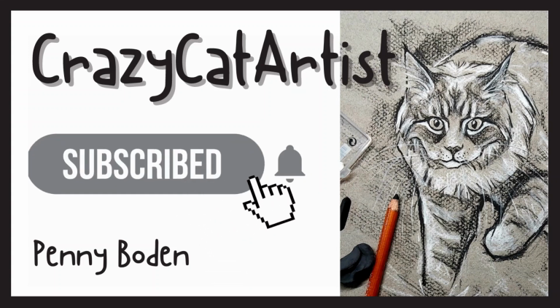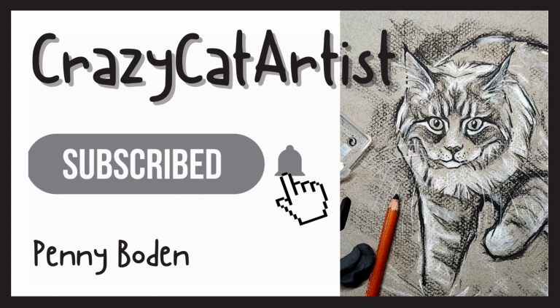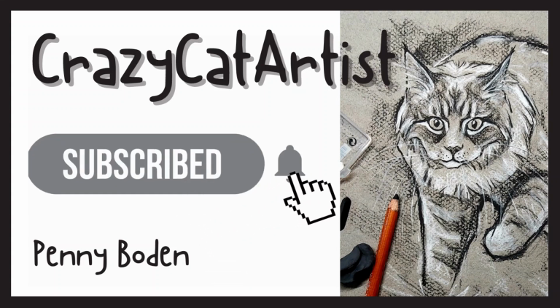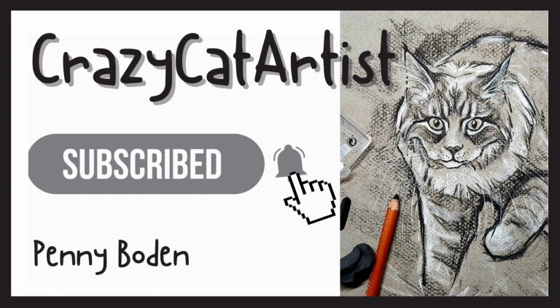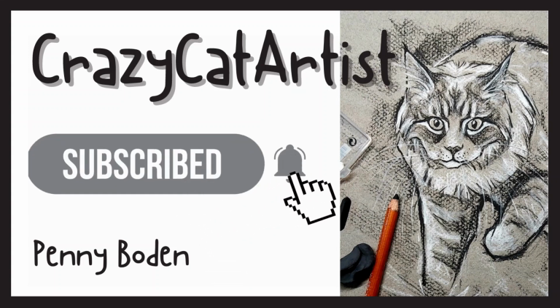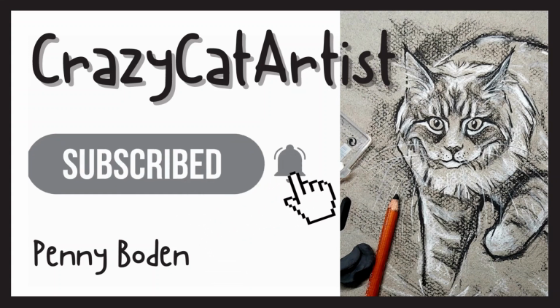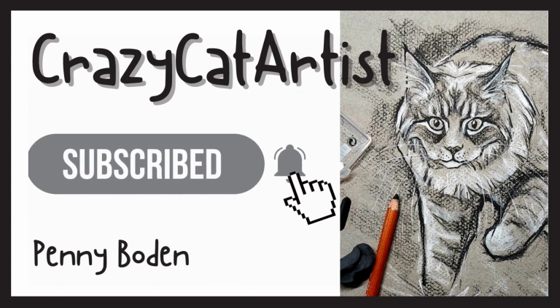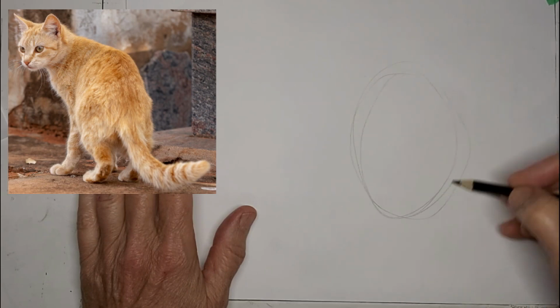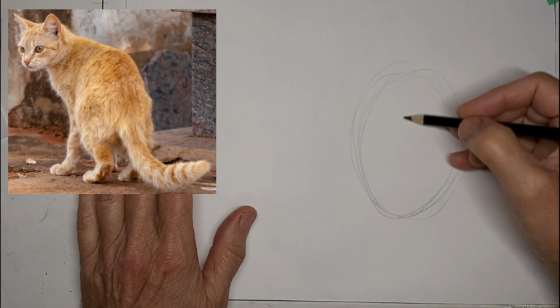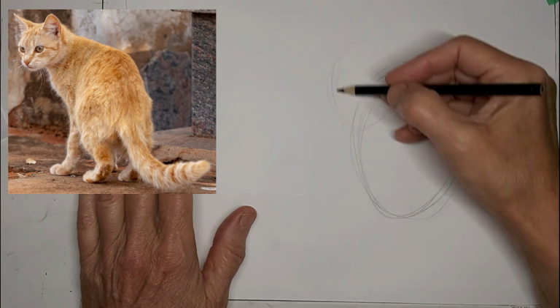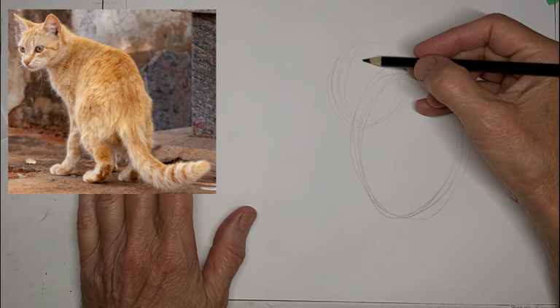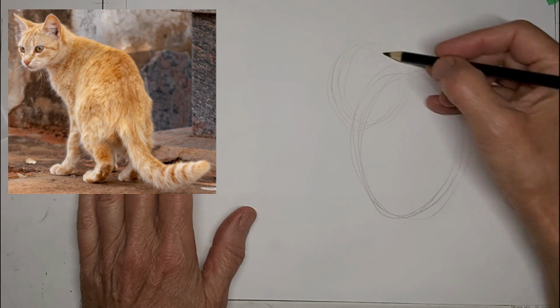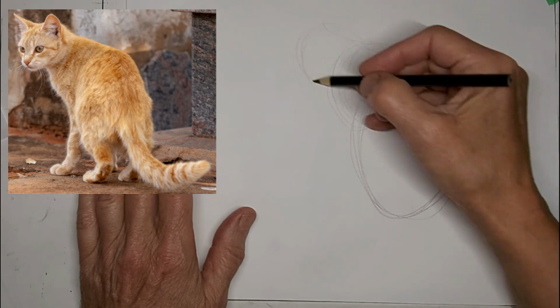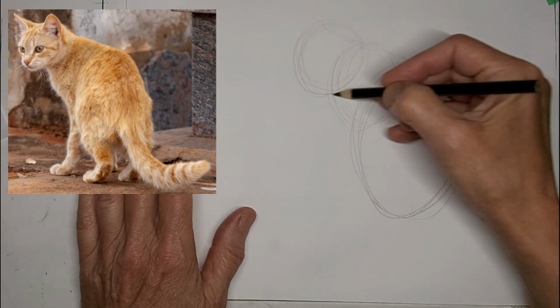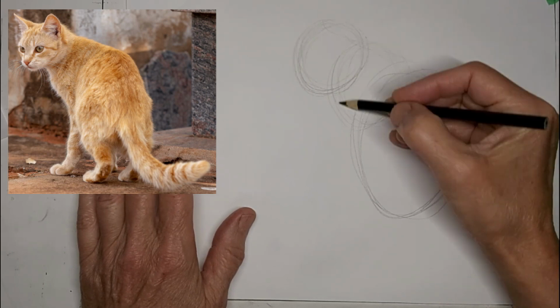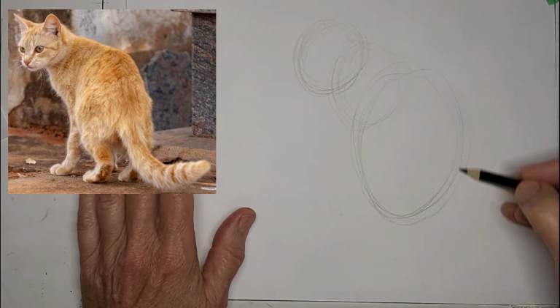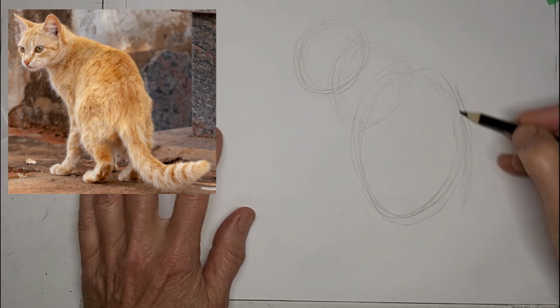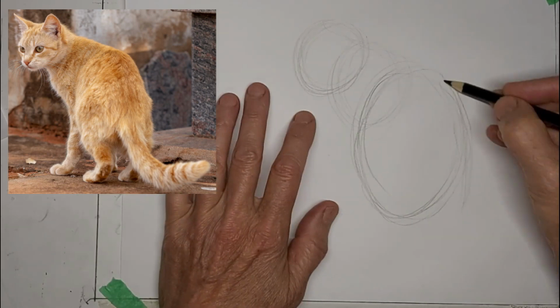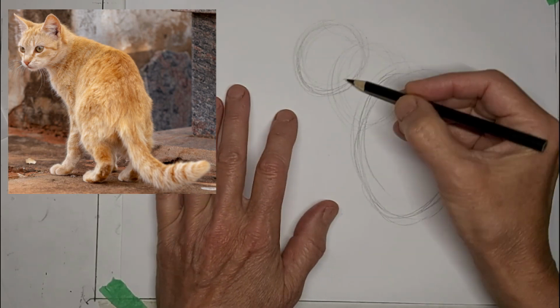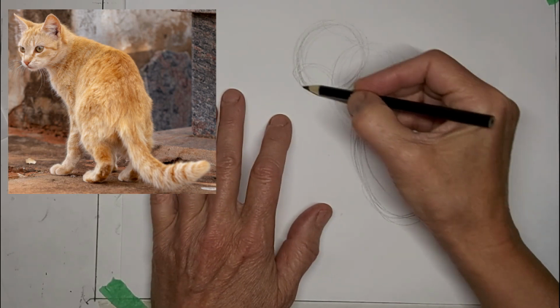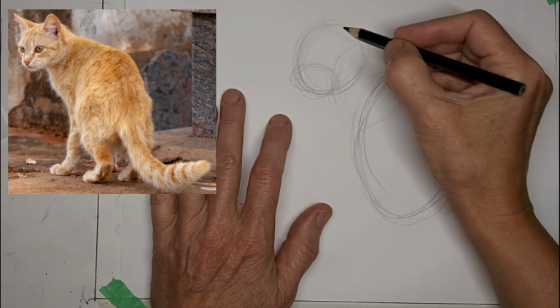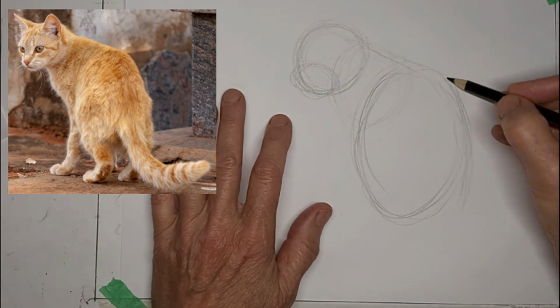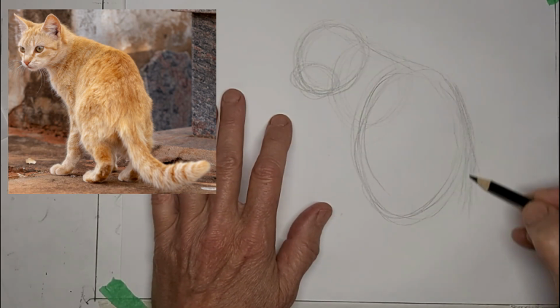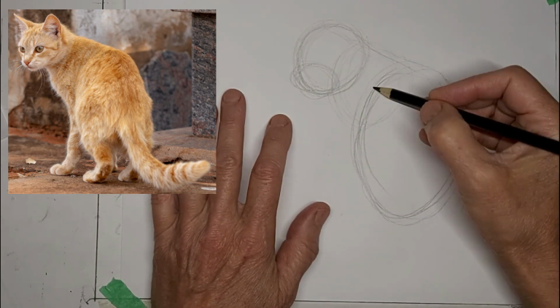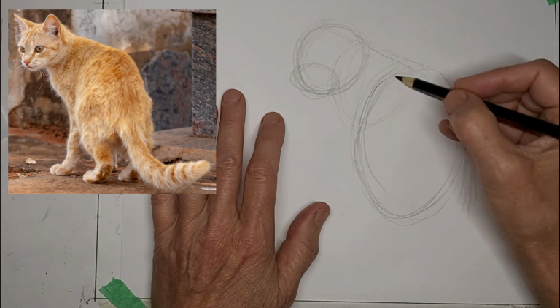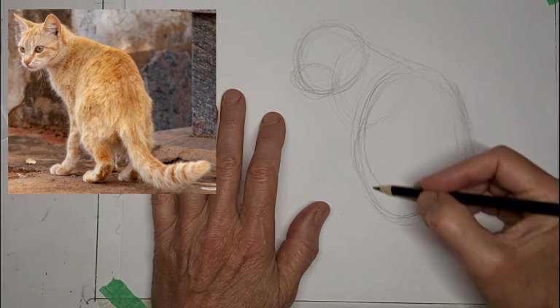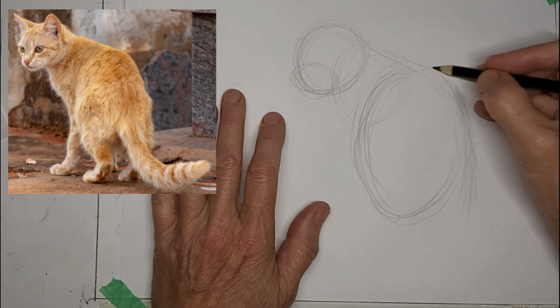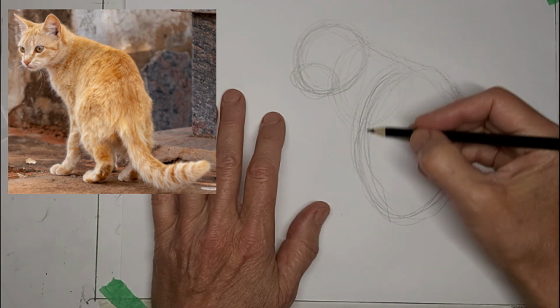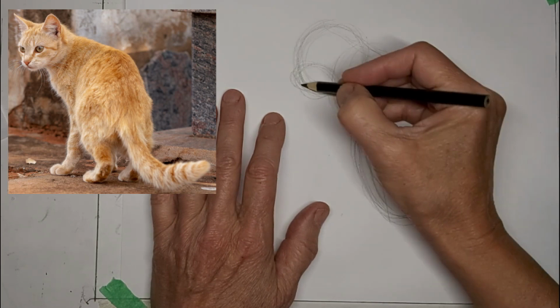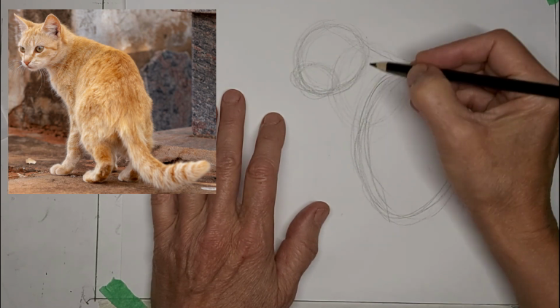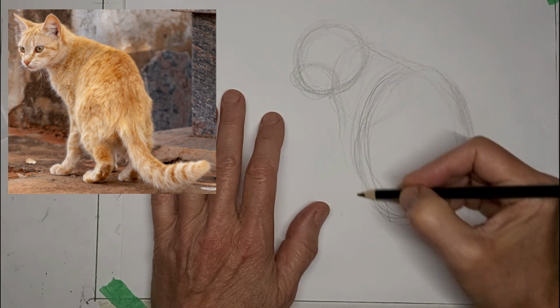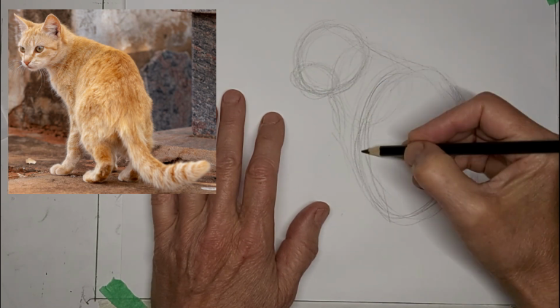Meow, meow. Hi, it's Penny Bowden here, crazy cat artist. This is mapping in kitty shapes, getting the general shape.